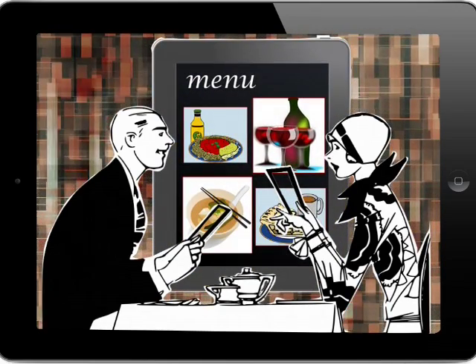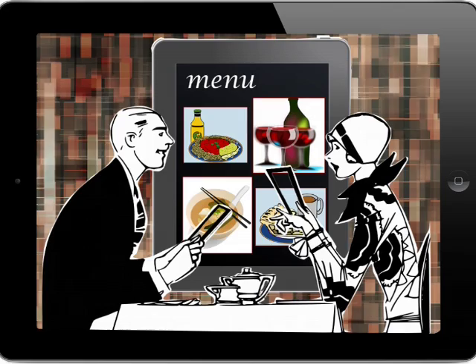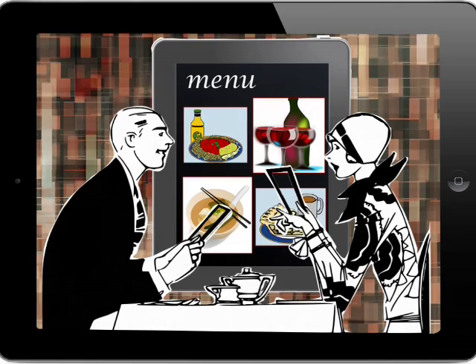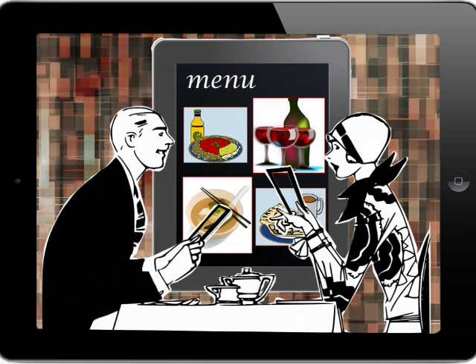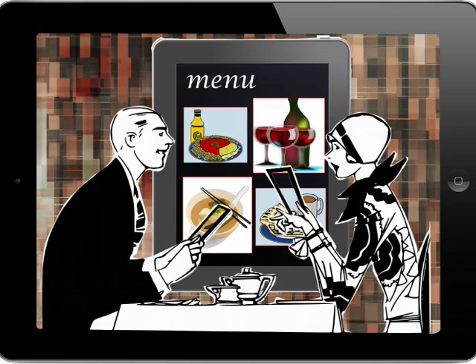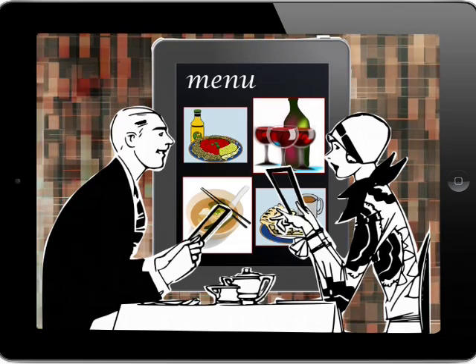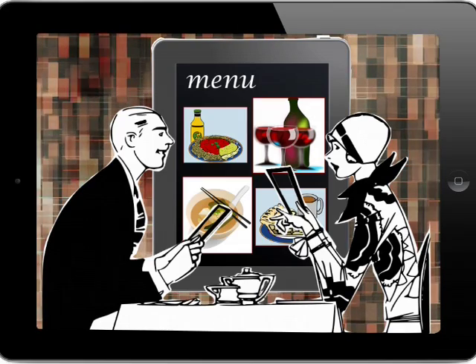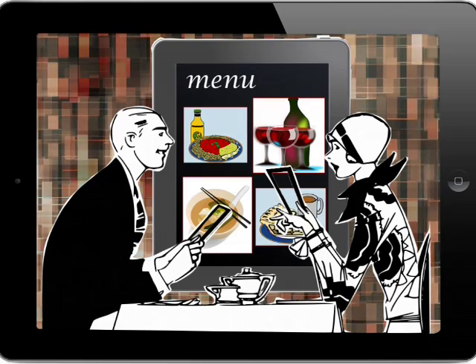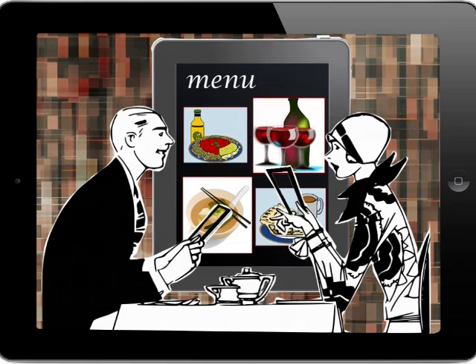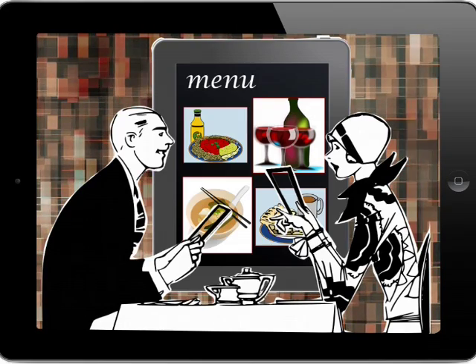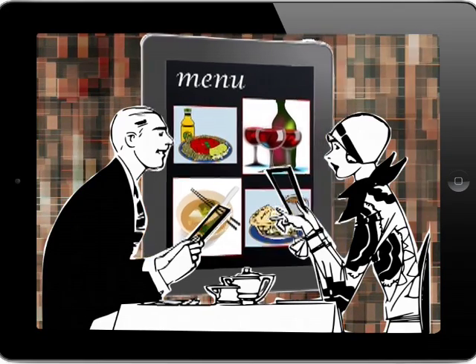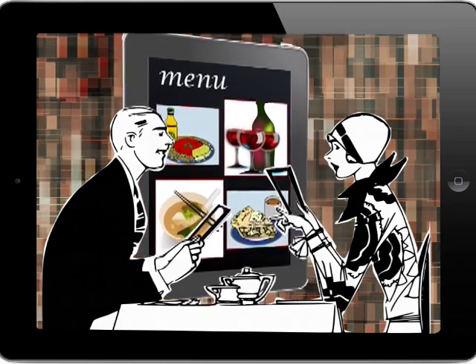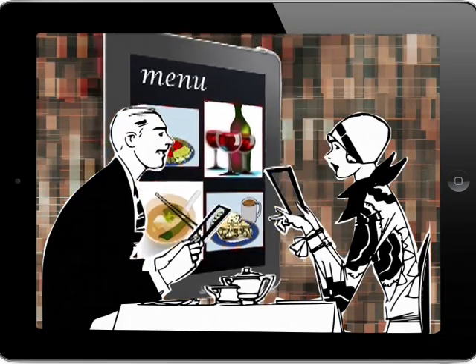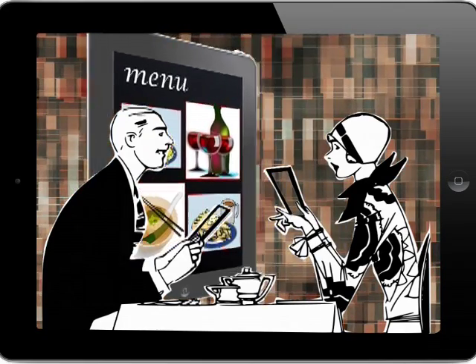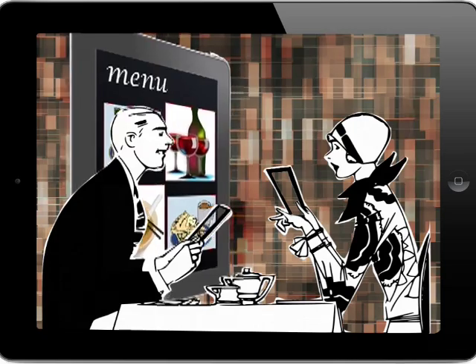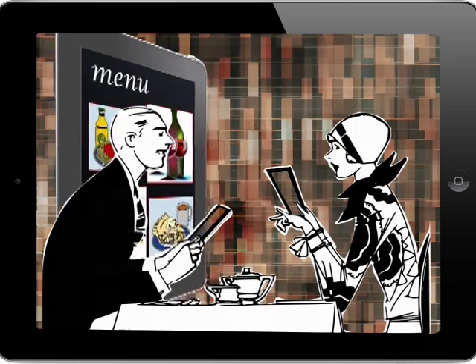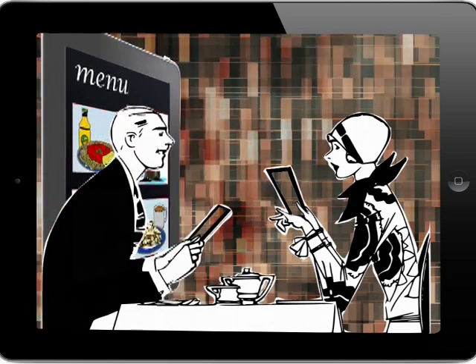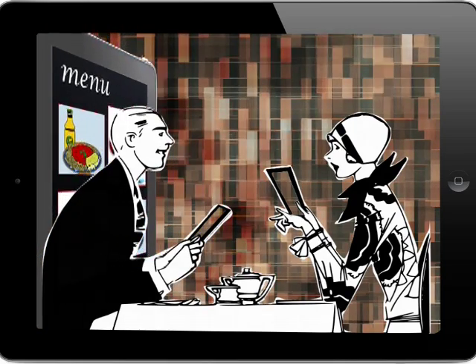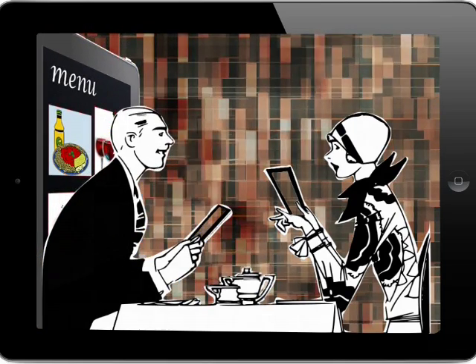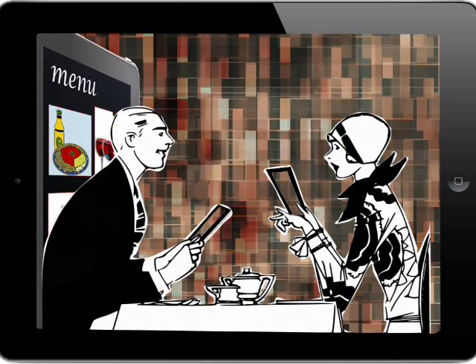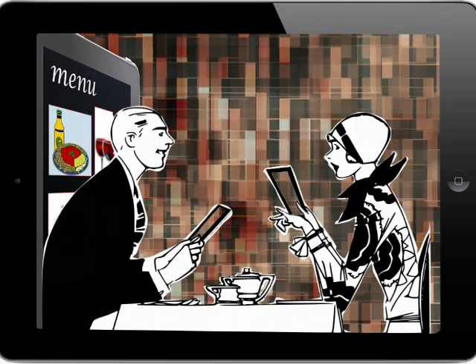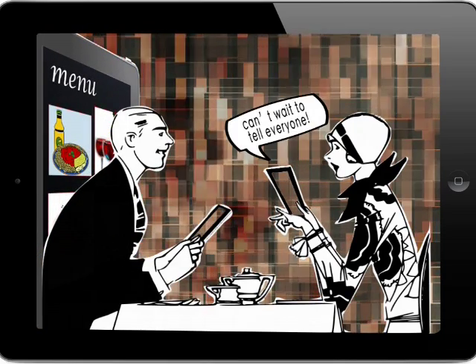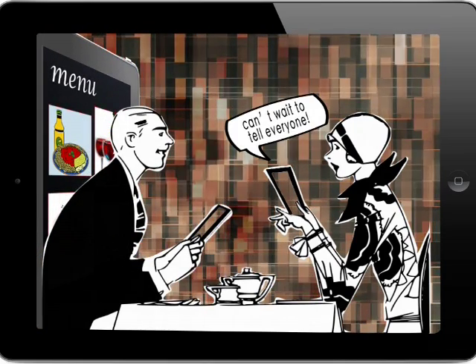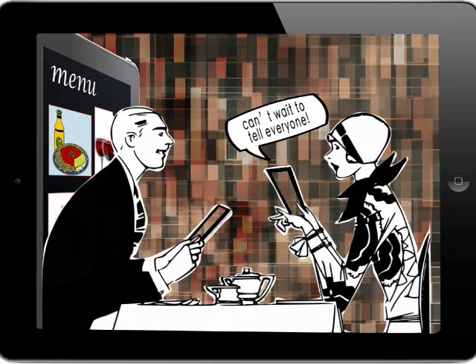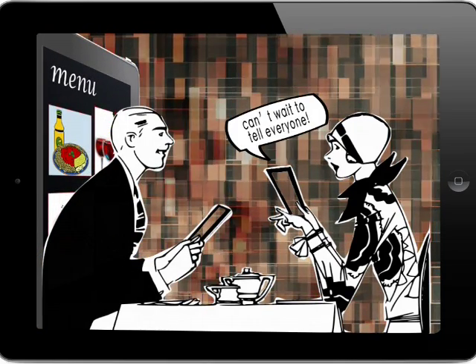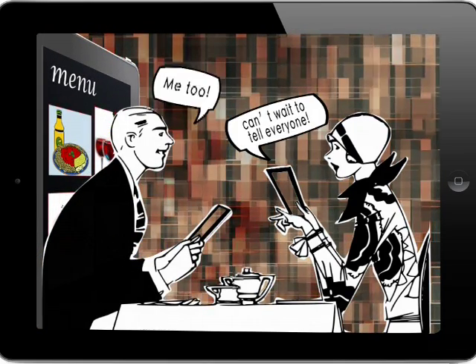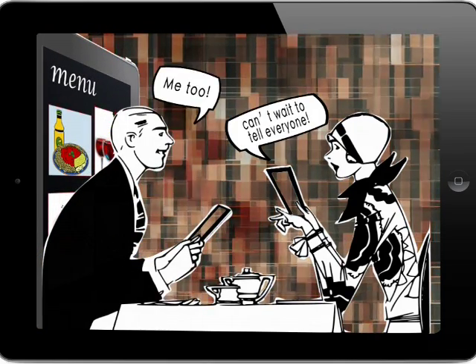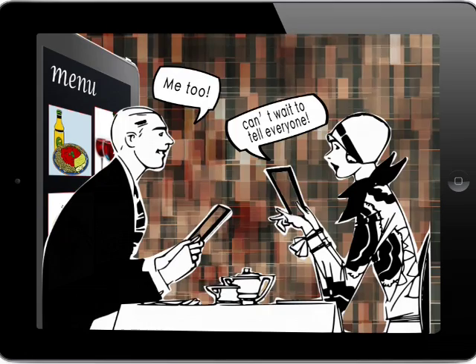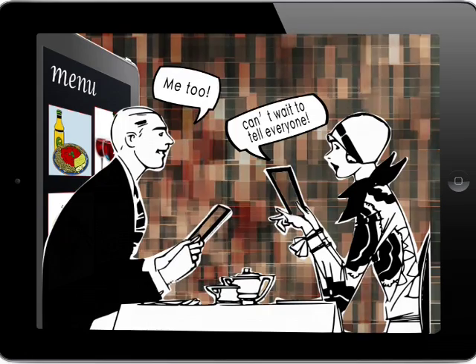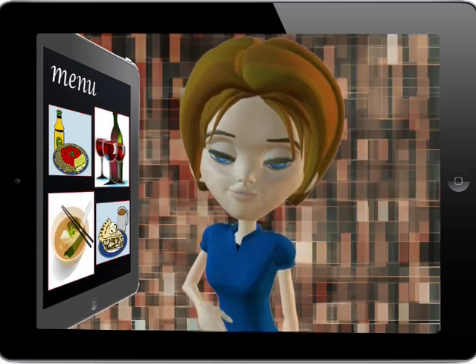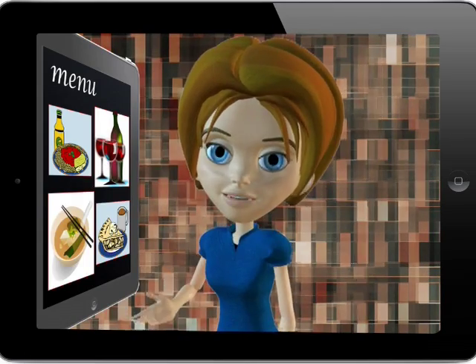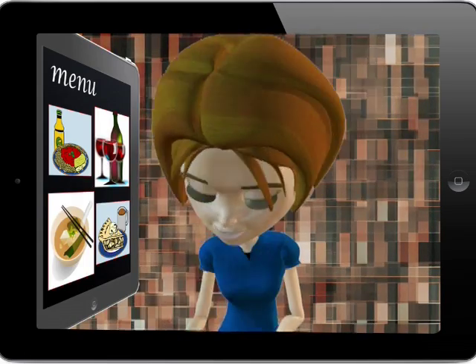Interactive menus are a wonderful way to create buzz around any dining establishment, not to mention that a professionally developed digital menu can help bring business in the door. Everyone loves to try the newest concept and tell their friends about their experience.